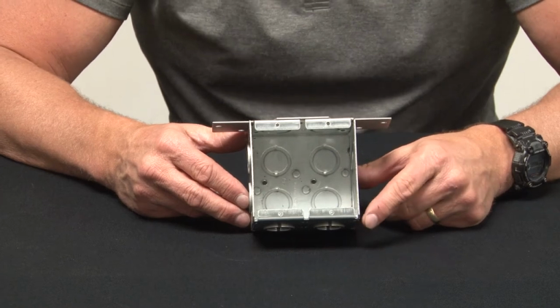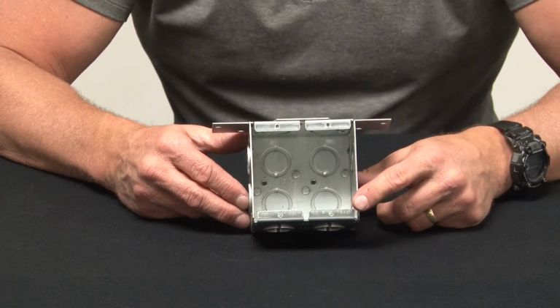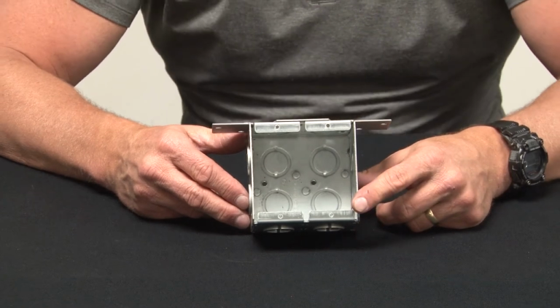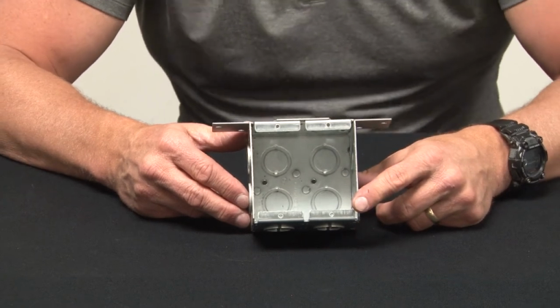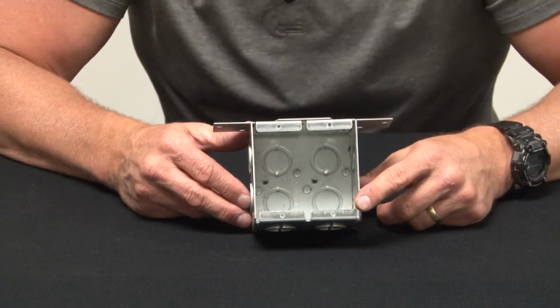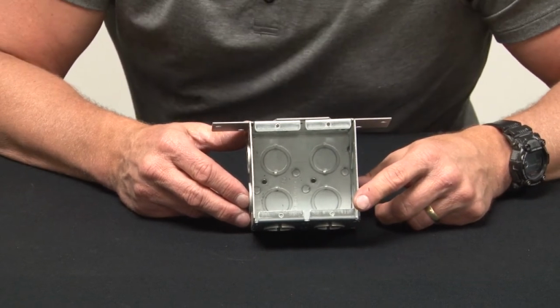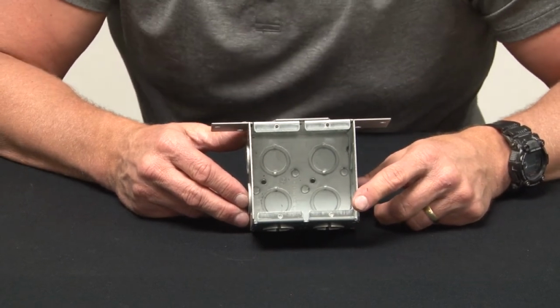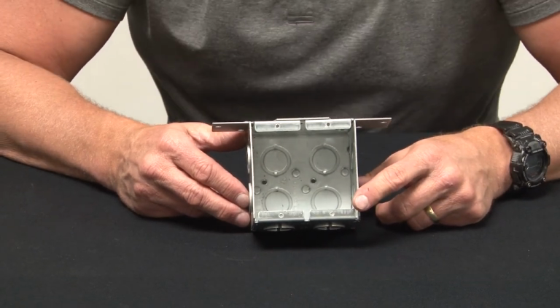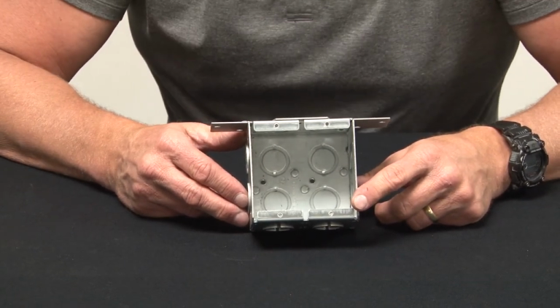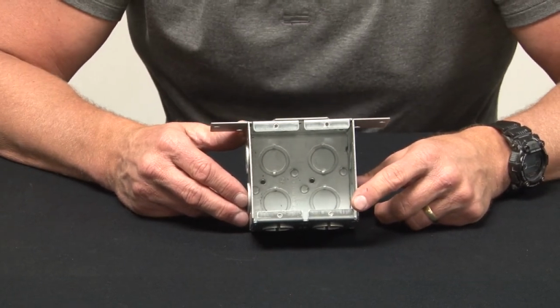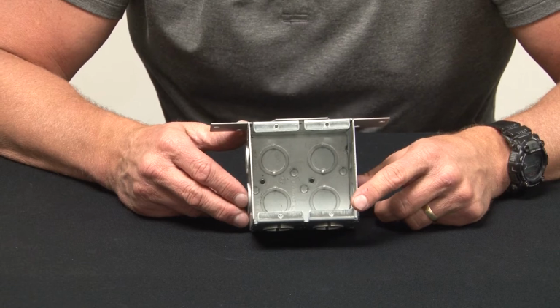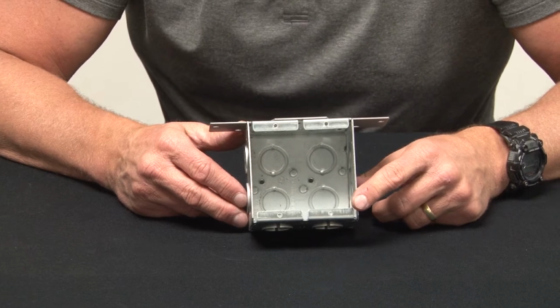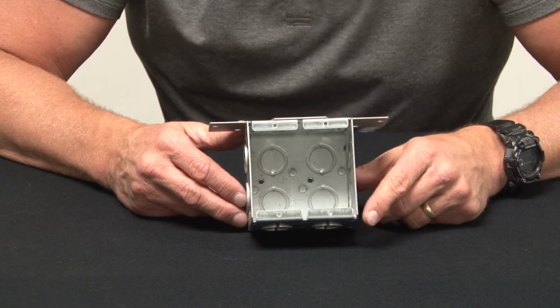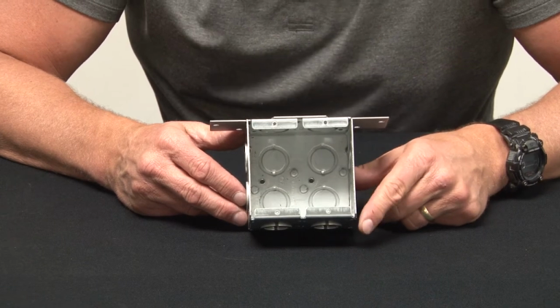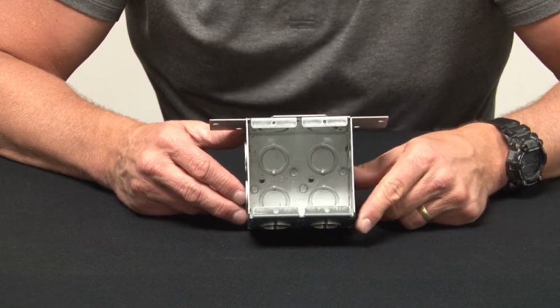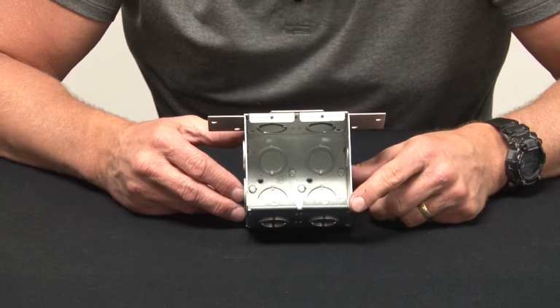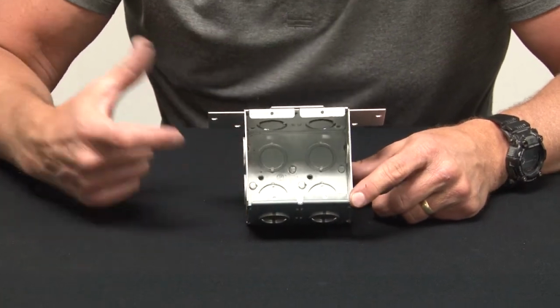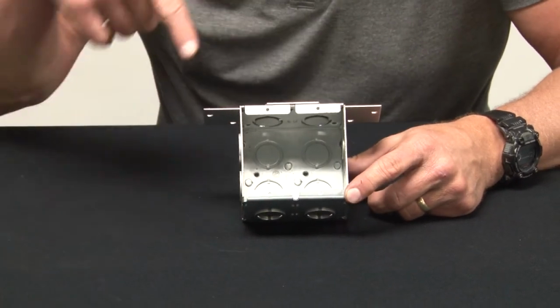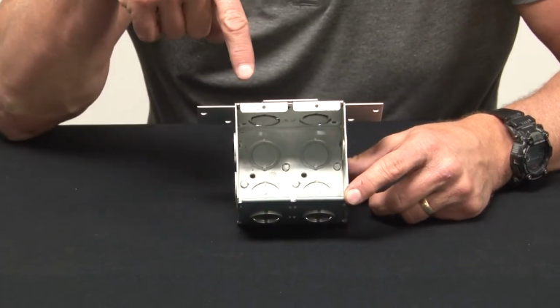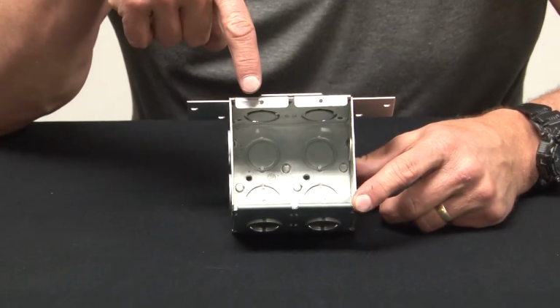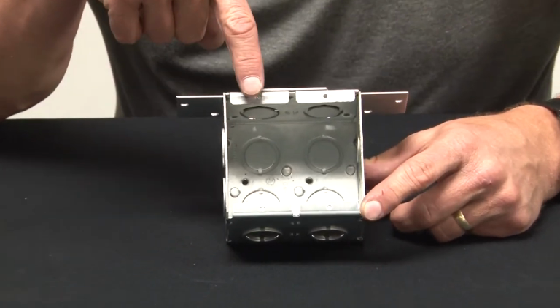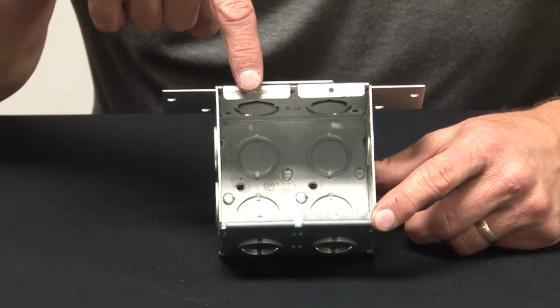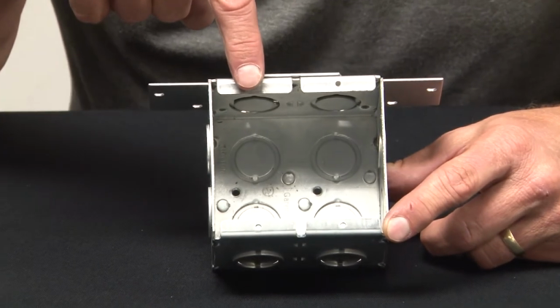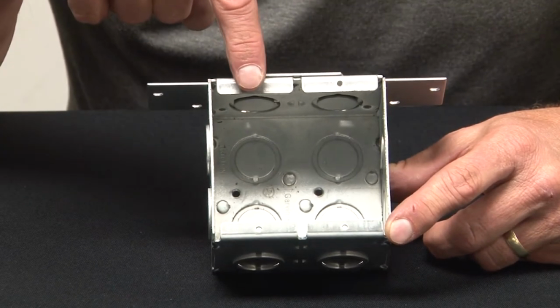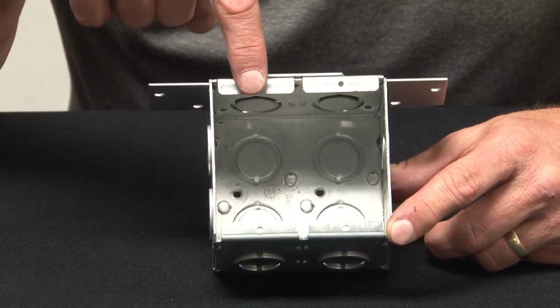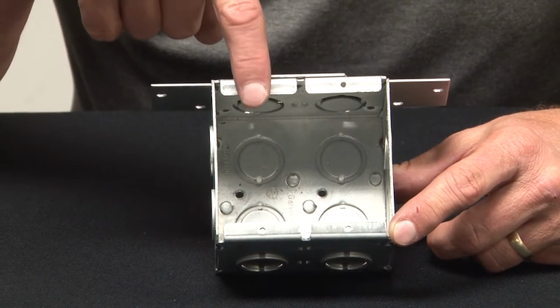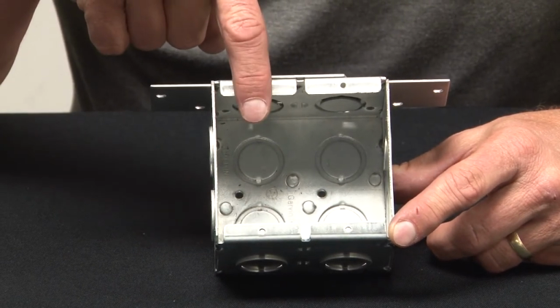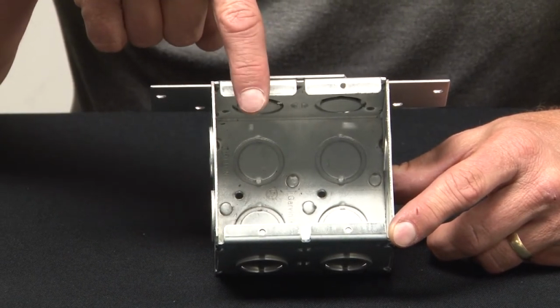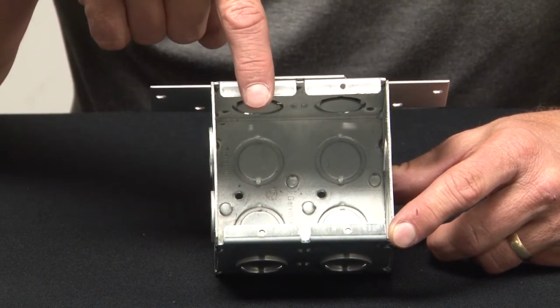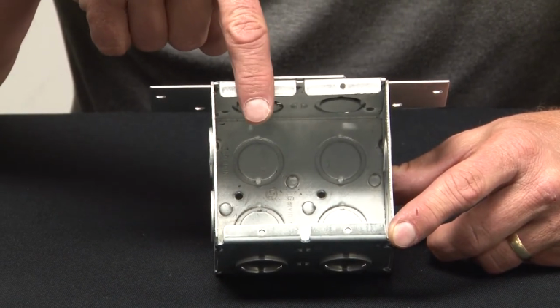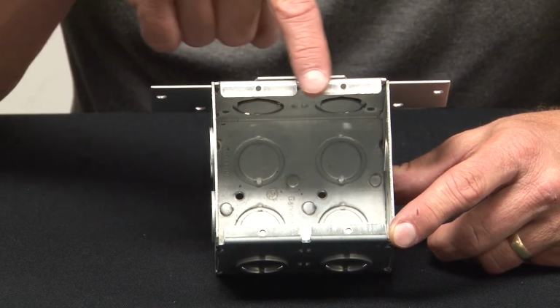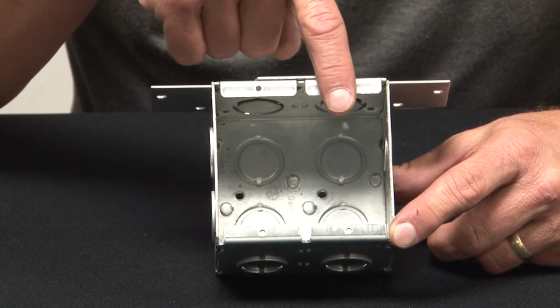Garvin Industries concrete boxes come in 1-gang, 2-gang, 3-gang, and 4-gang models. This particular model is a 2-gang because it has two positions for electrical devices to be installed on one side of the box and the other.